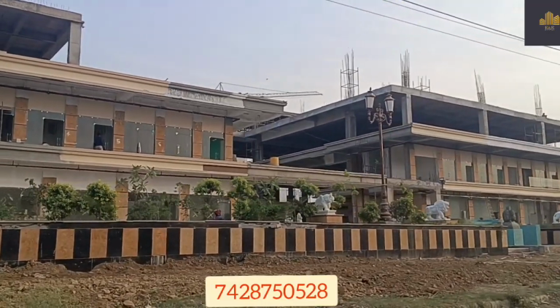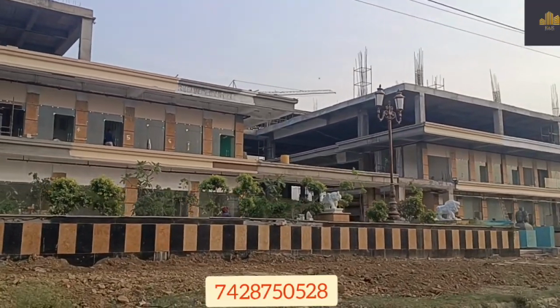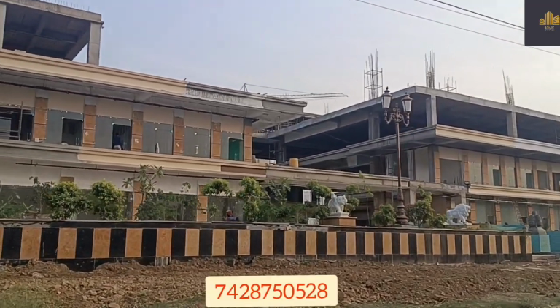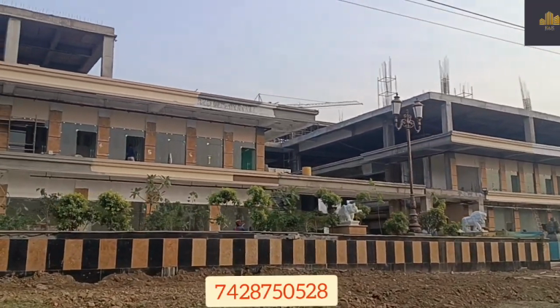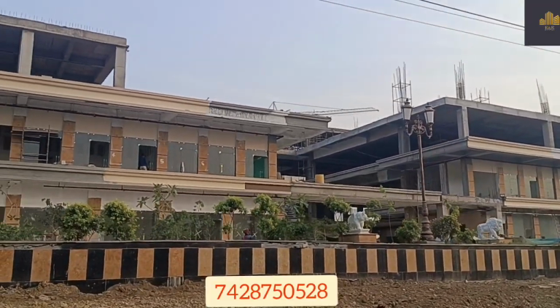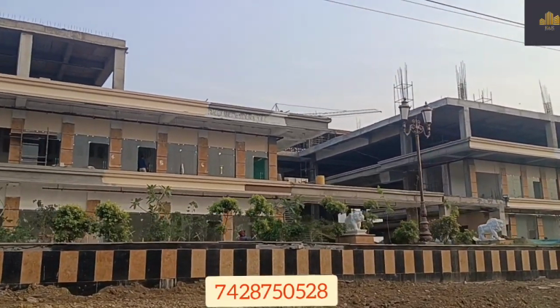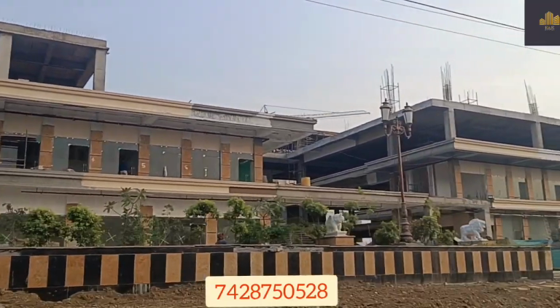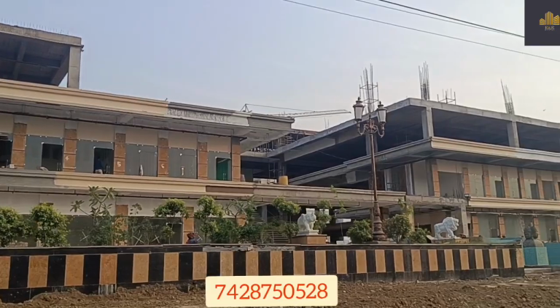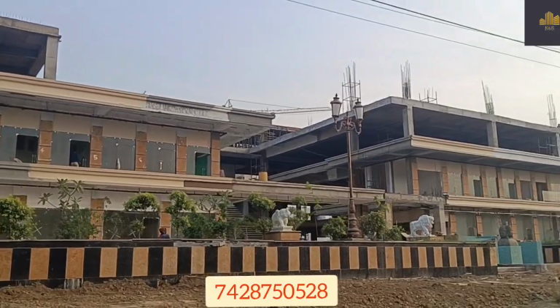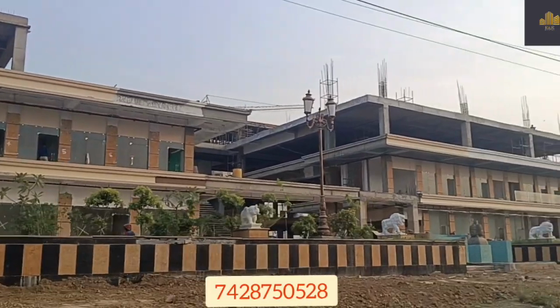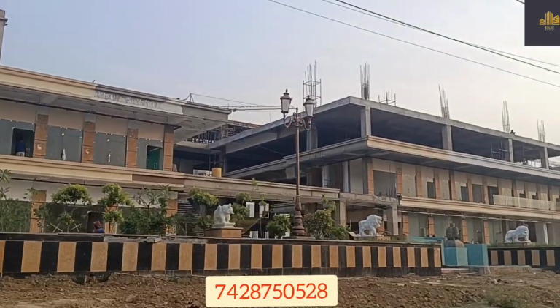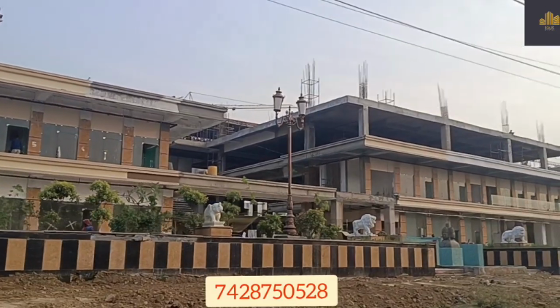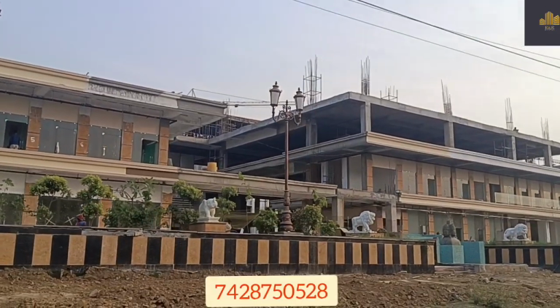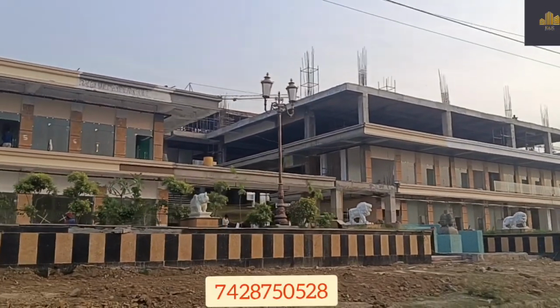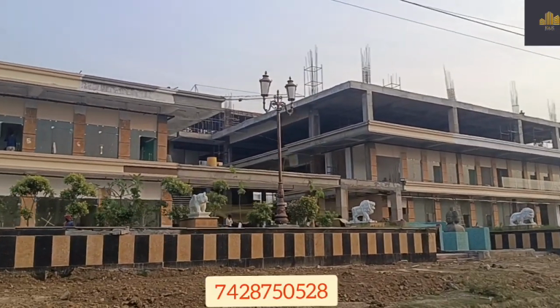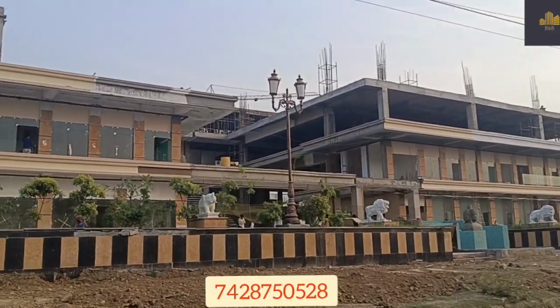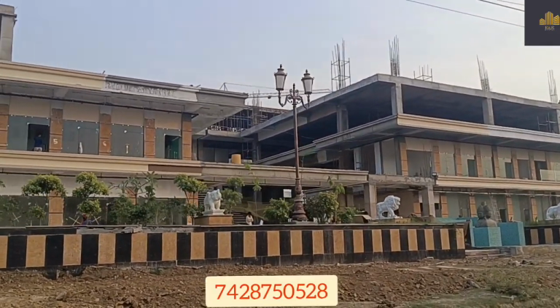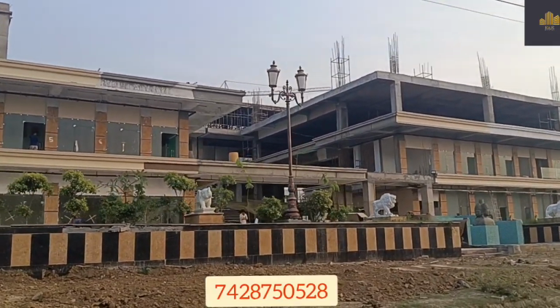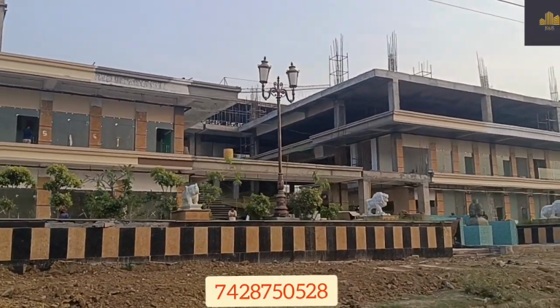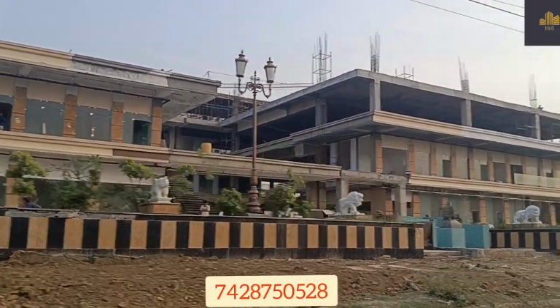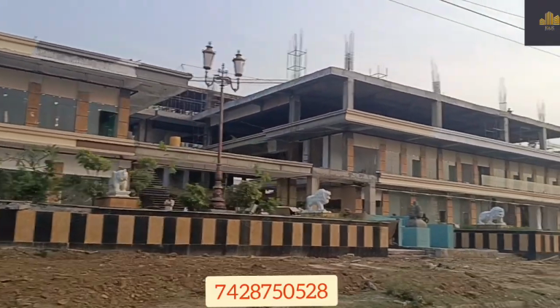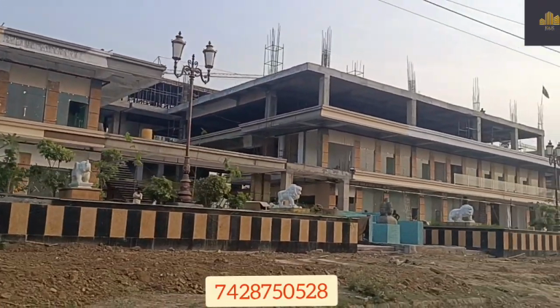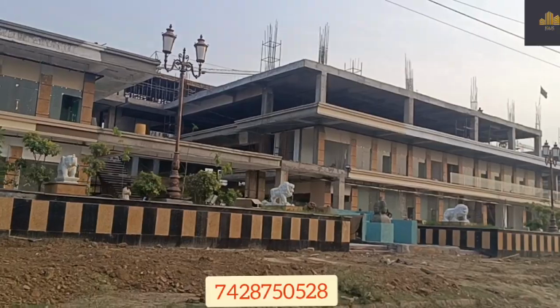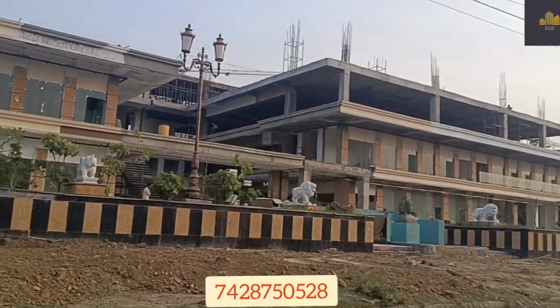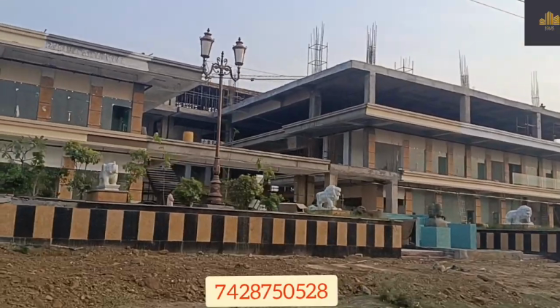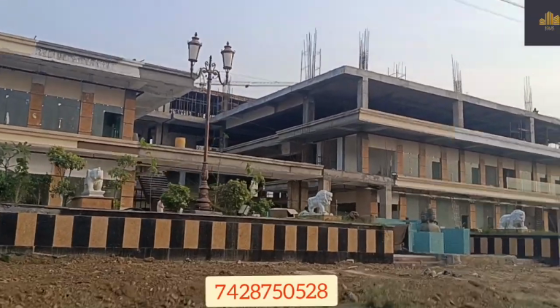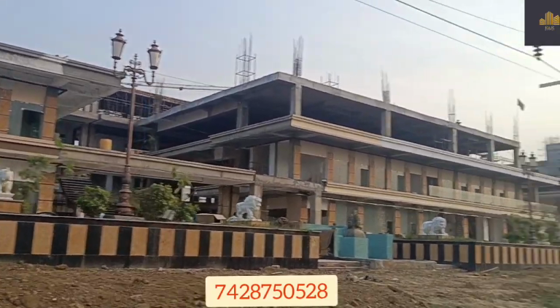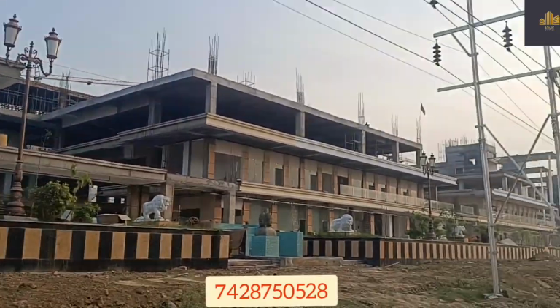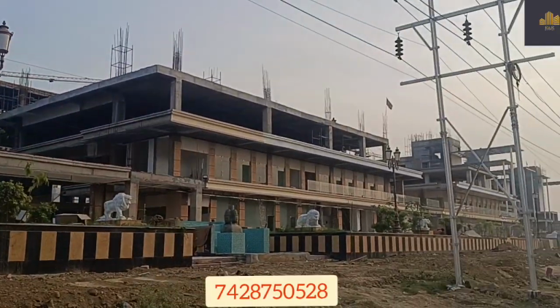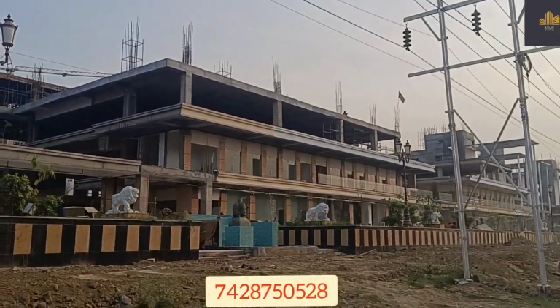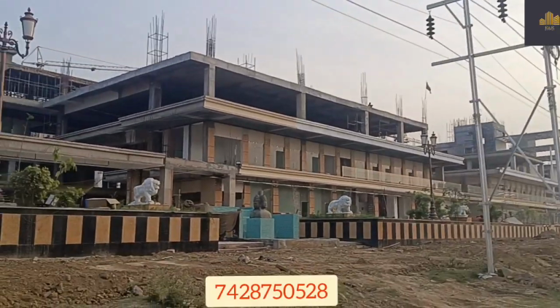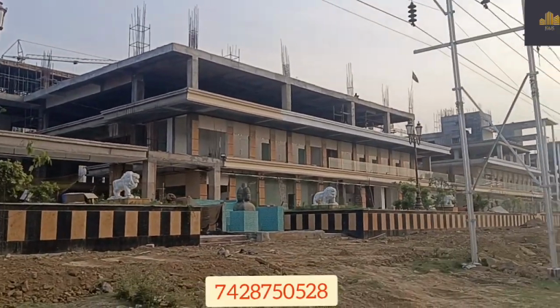The location is in the Gator area. The metro station is located in Delta One. It's located in Pari Chok, in this society shop, in the hemisphere of the township.